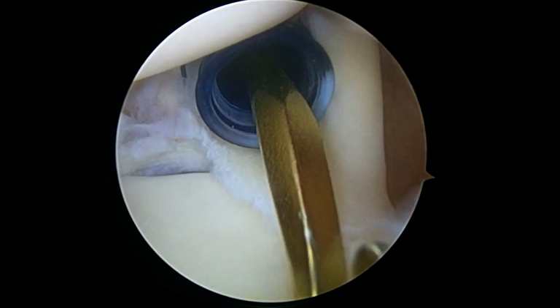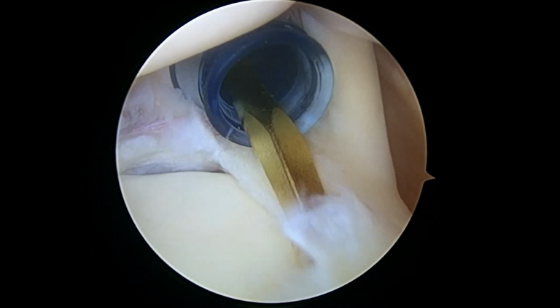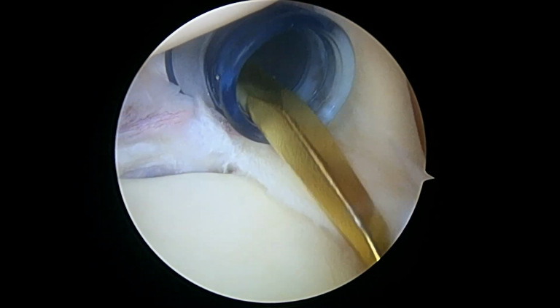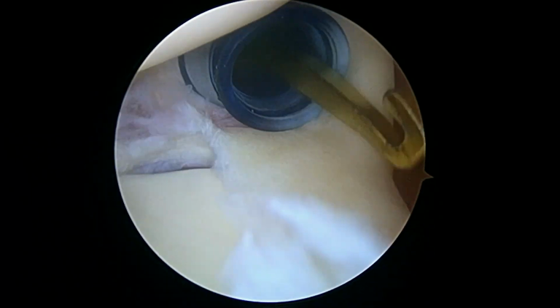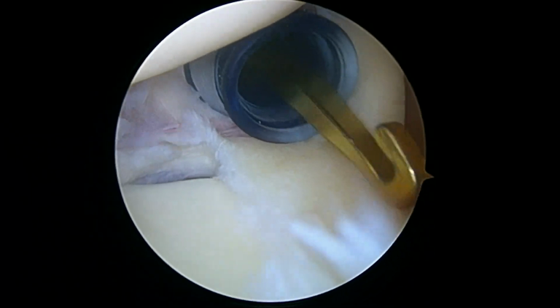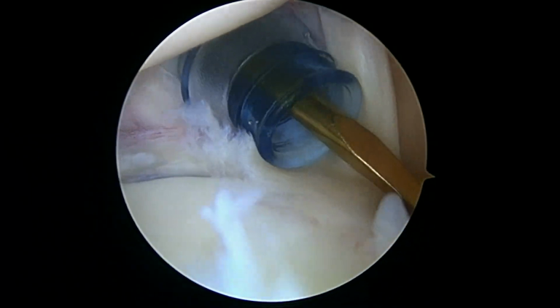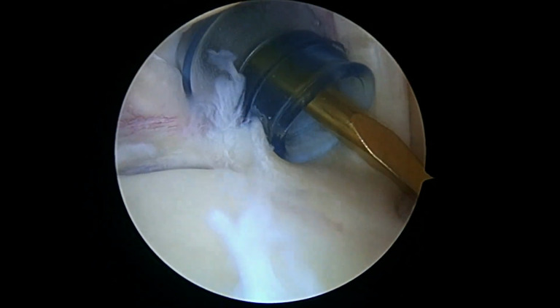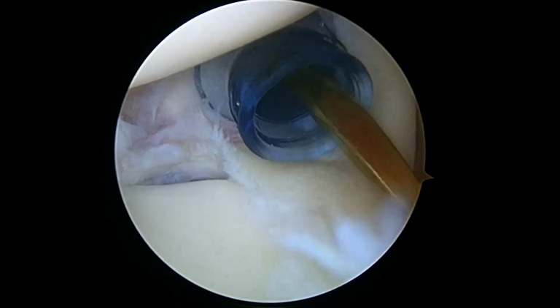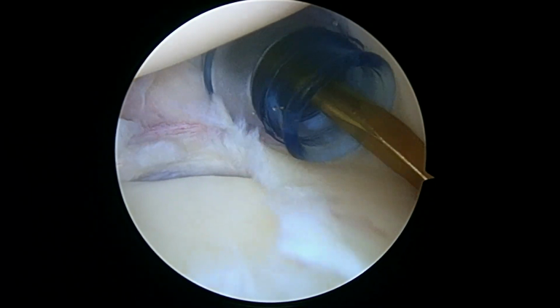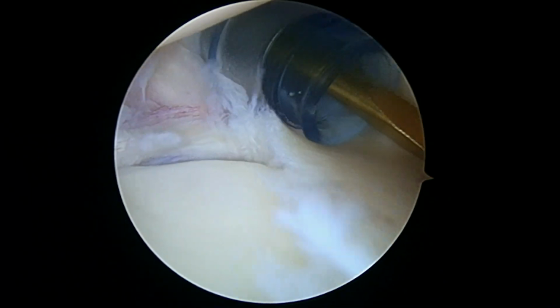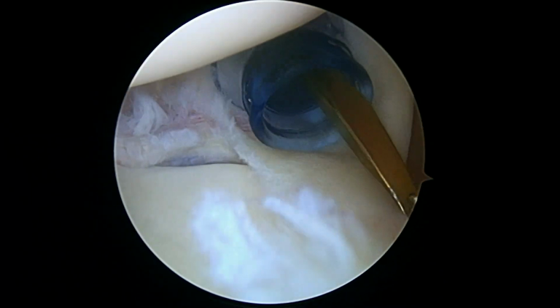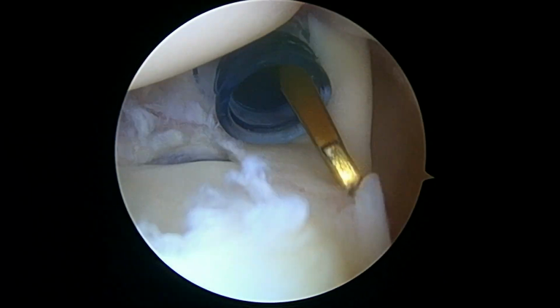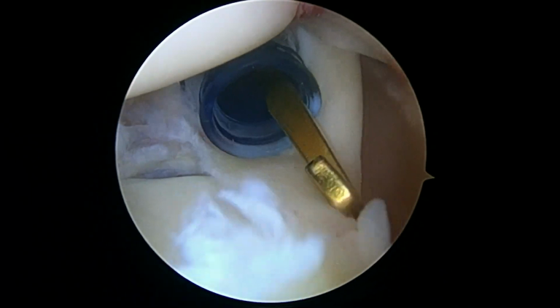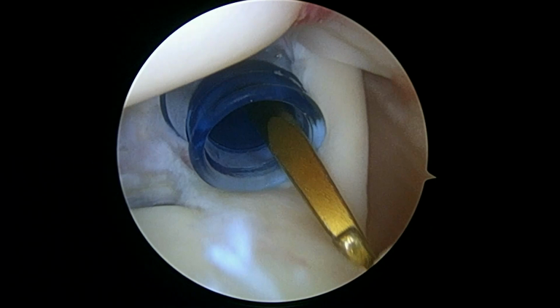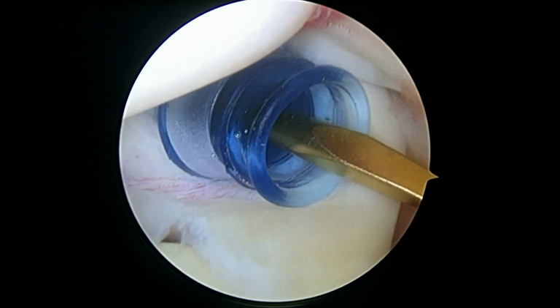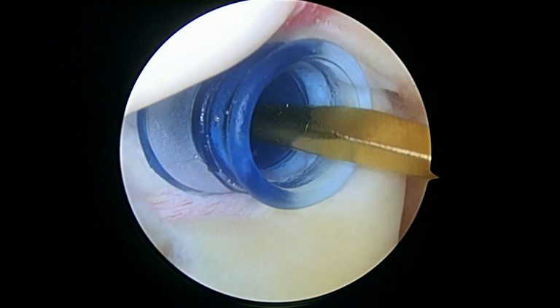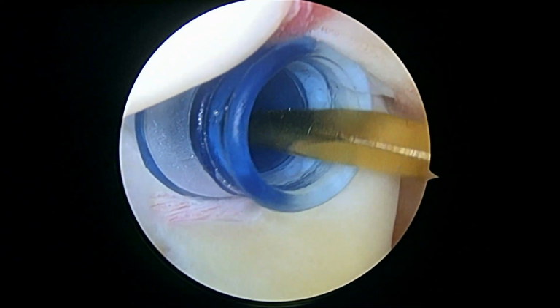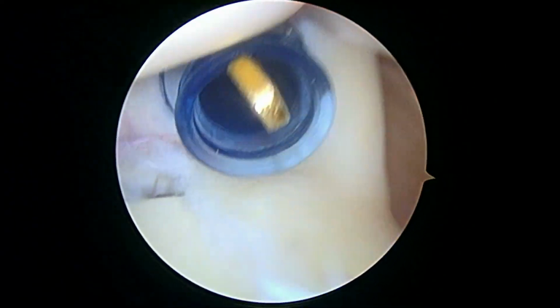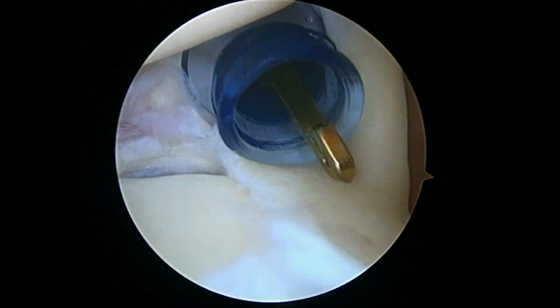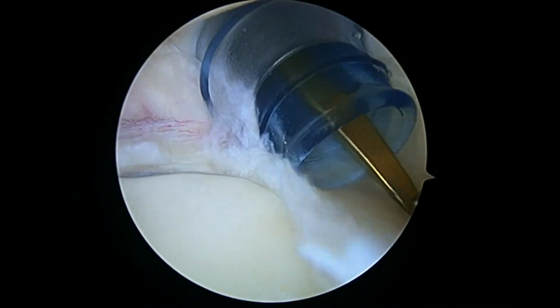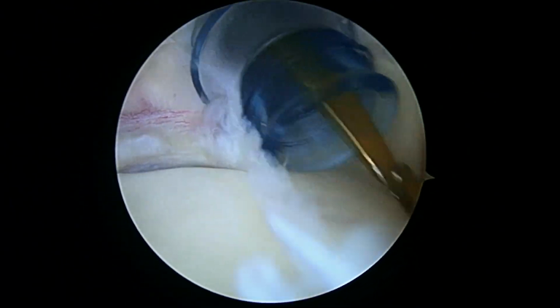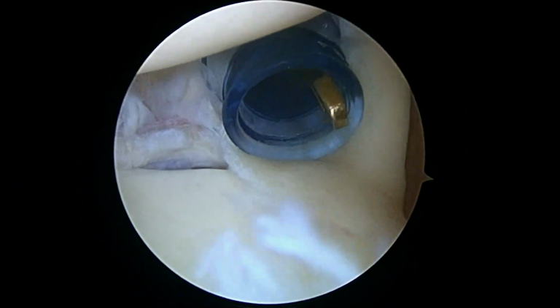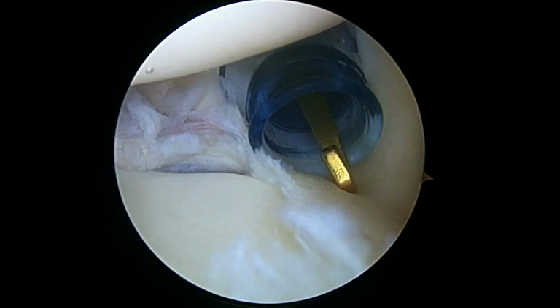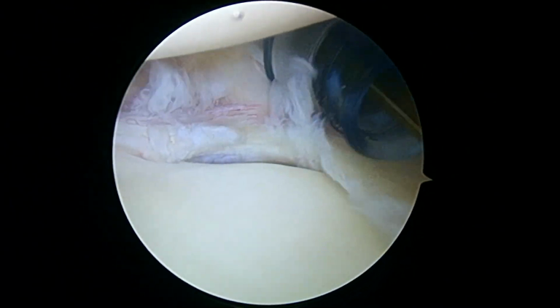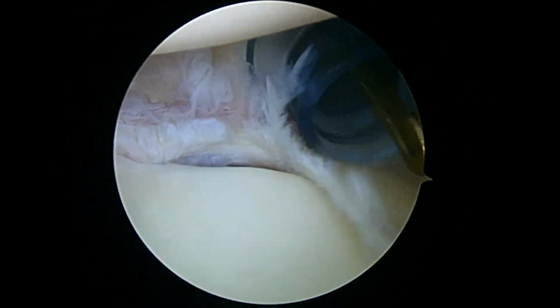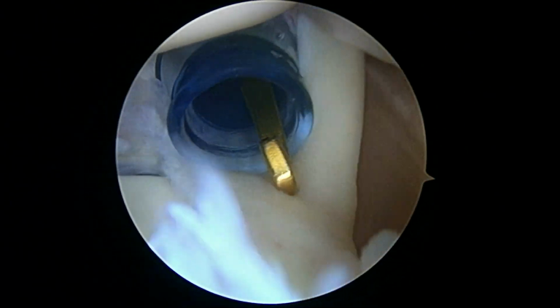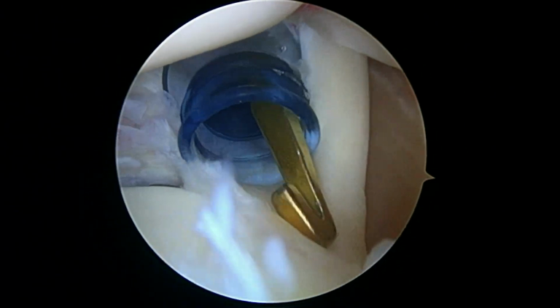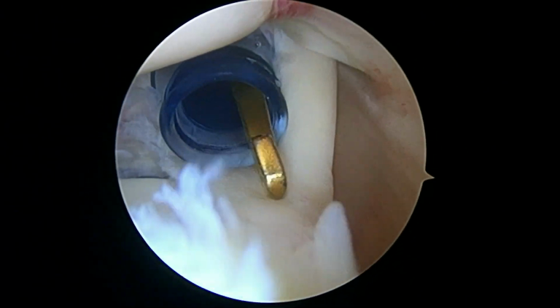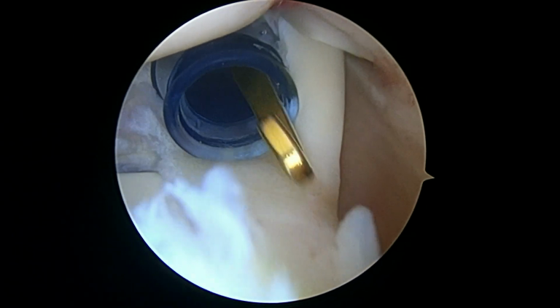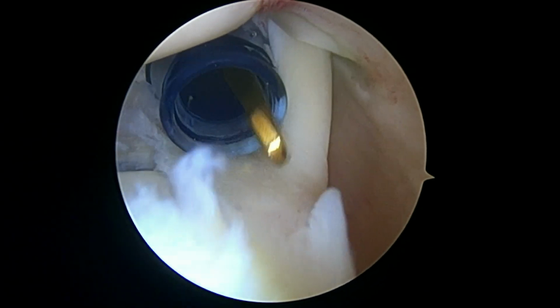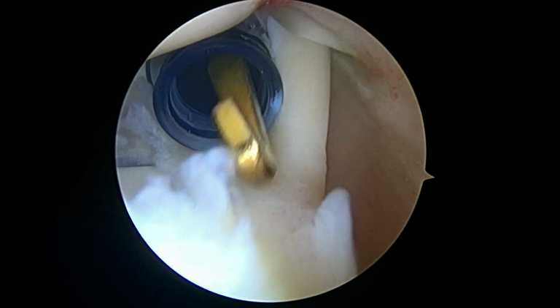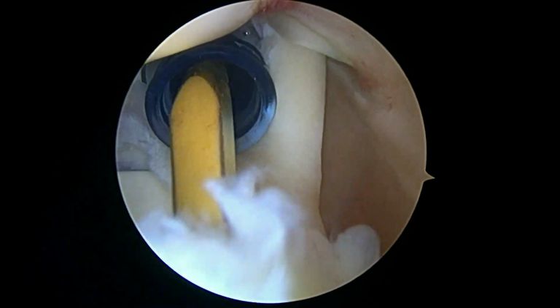So that's what bothers you and that's what hurts. We're going to do a biceps tenodesis for you. That is what a slap lesion — a type 2 slap lesion in particular — looks like.